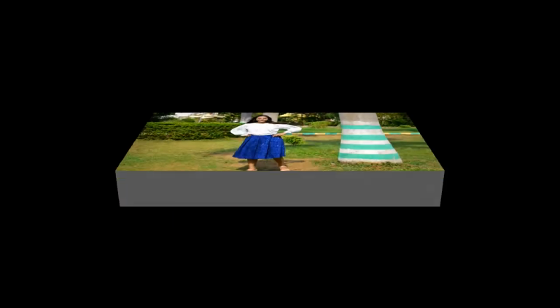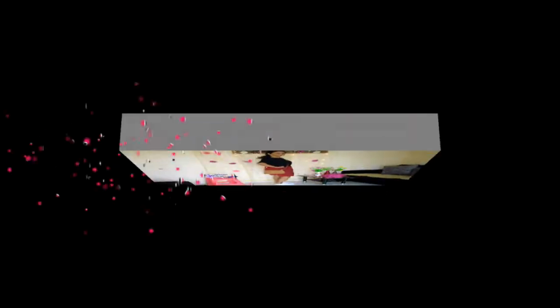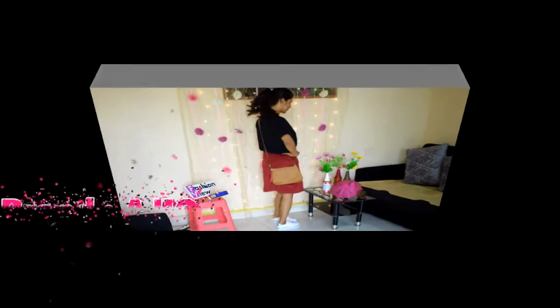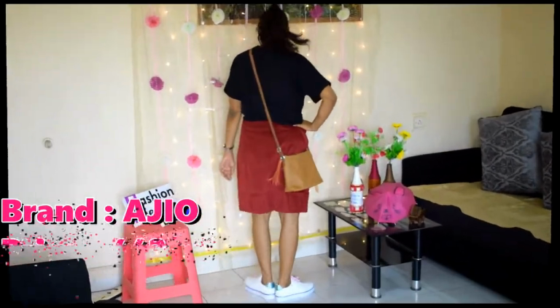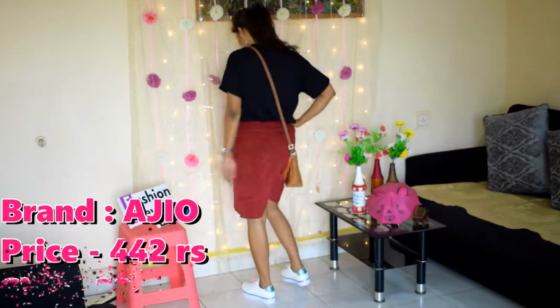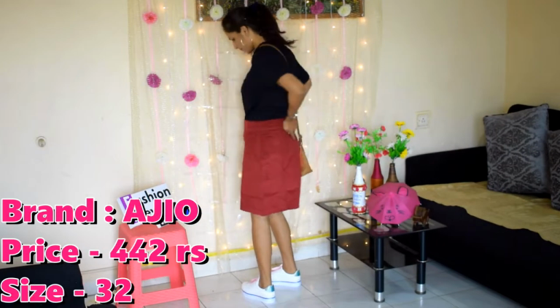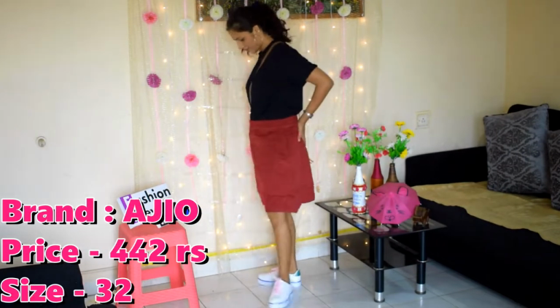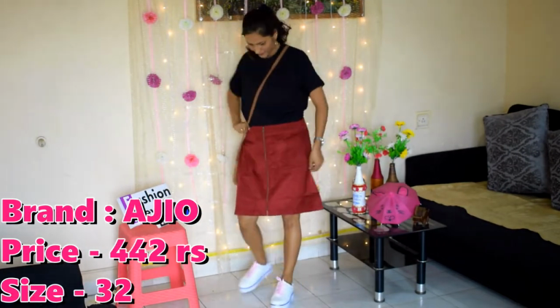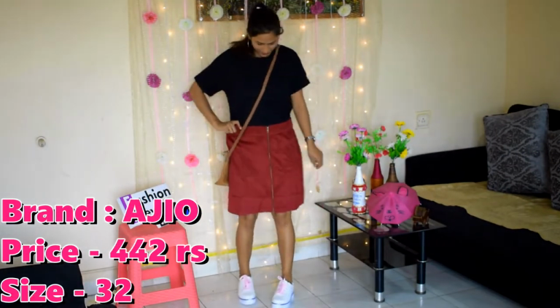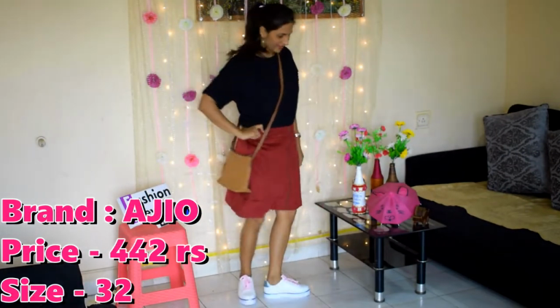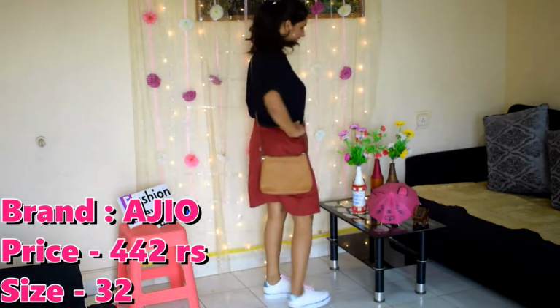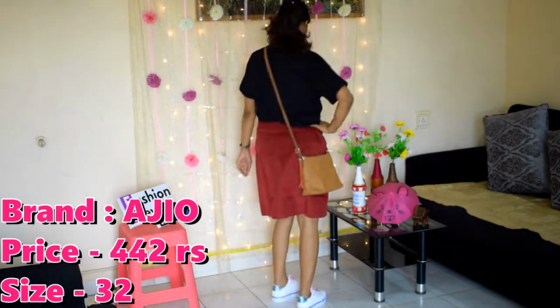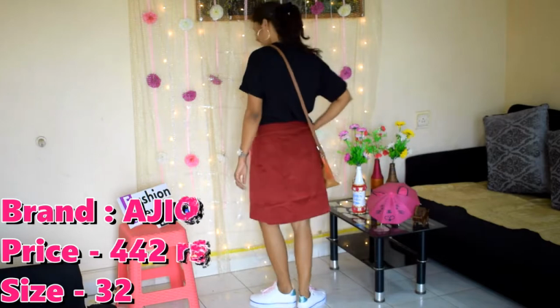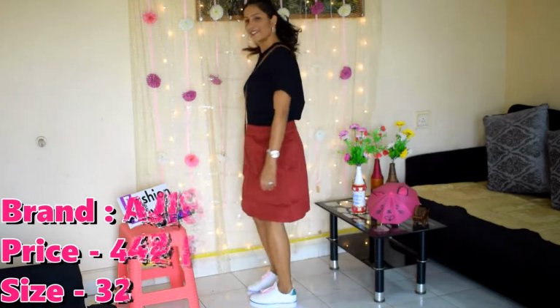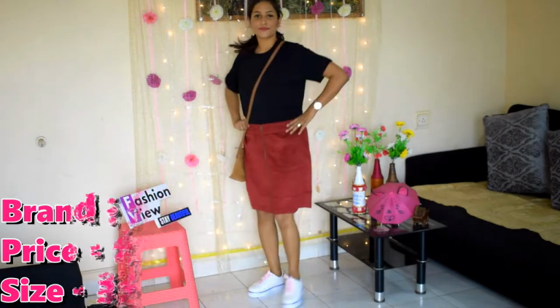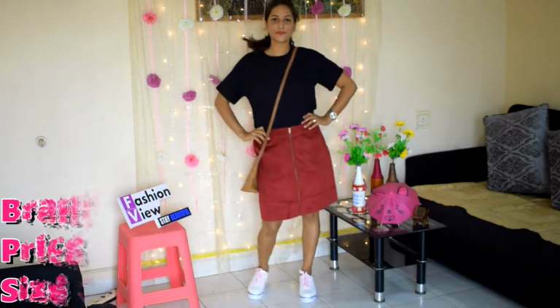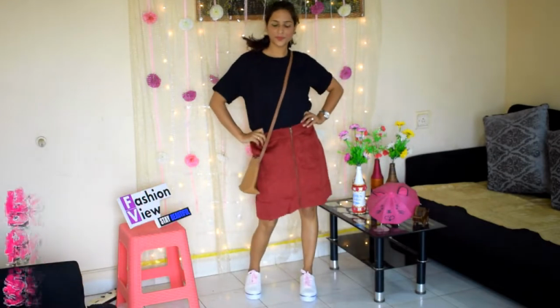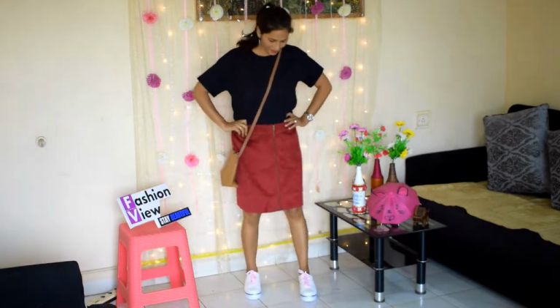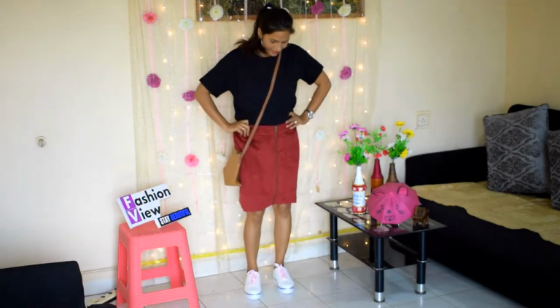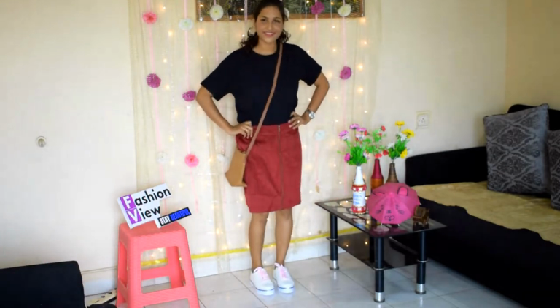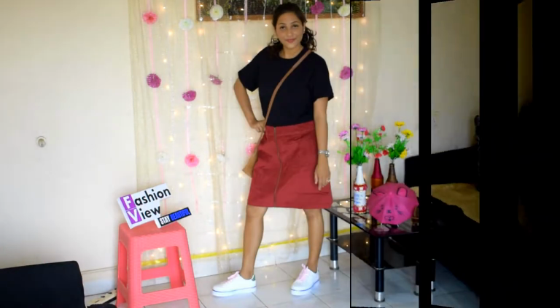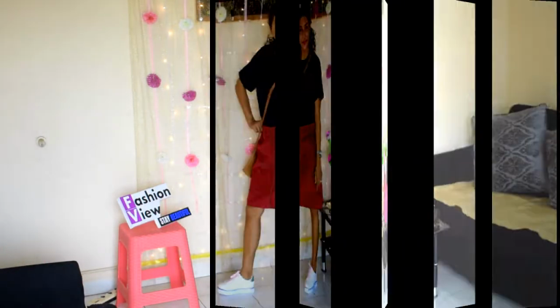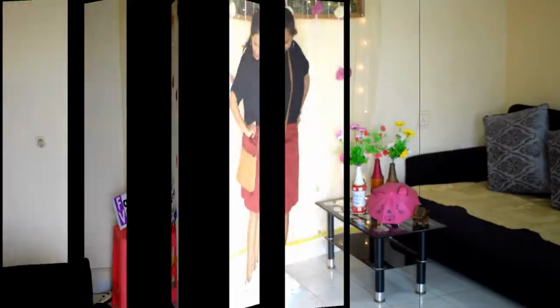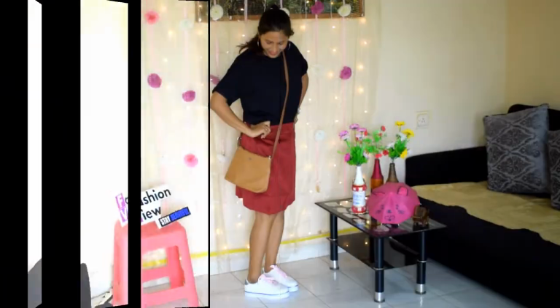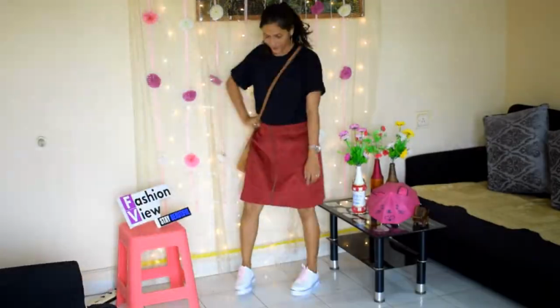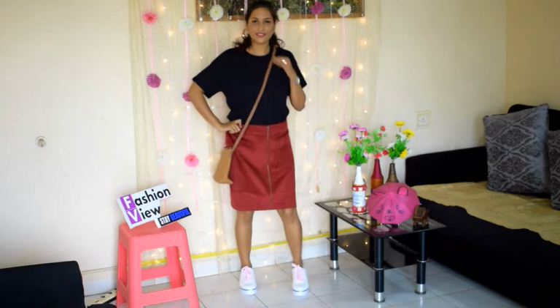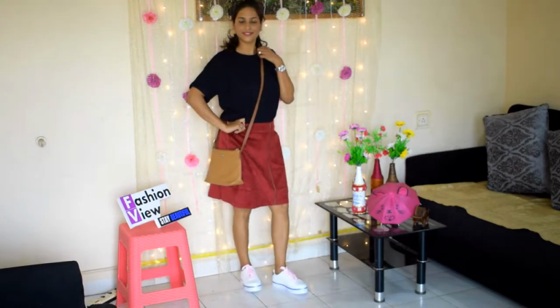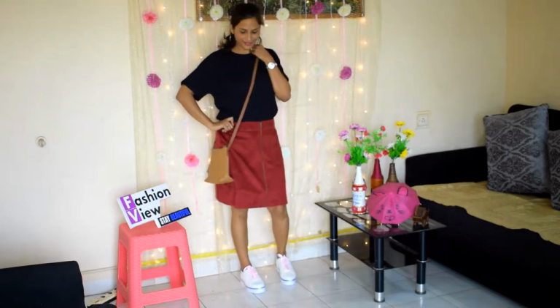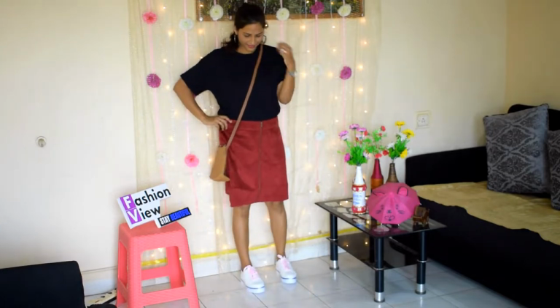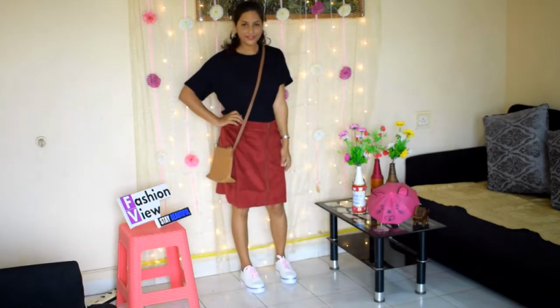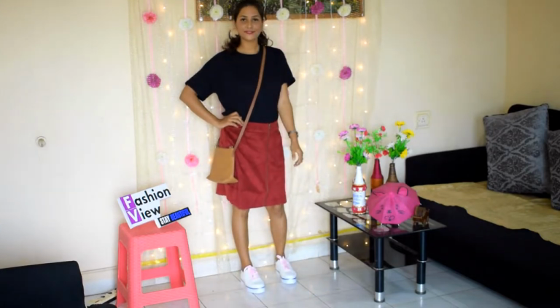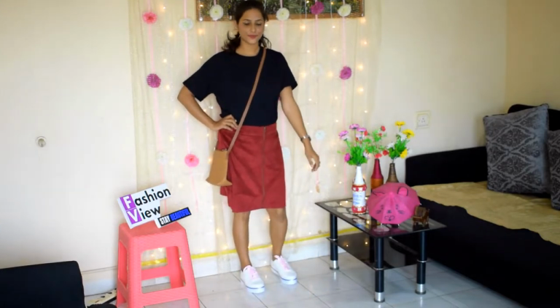In this look, I have used a cotton stretch skirt. It is a front-zip skirt and is very good quality. With a short skirt like this, you can wear boots, shoes, or a plain t-shirt to style your look.